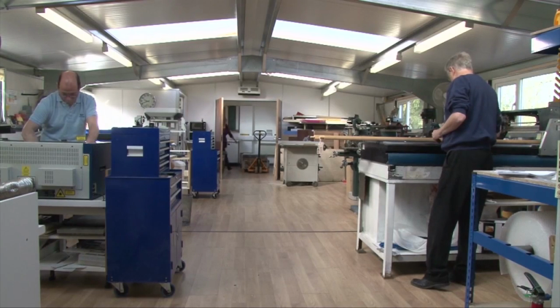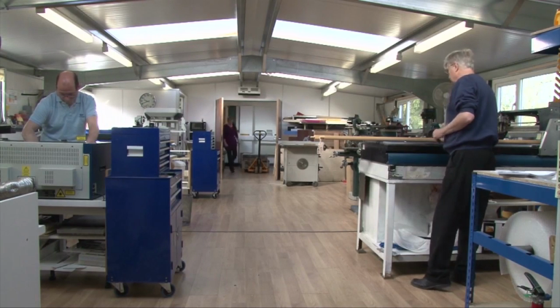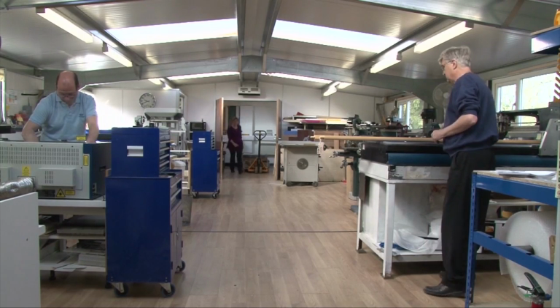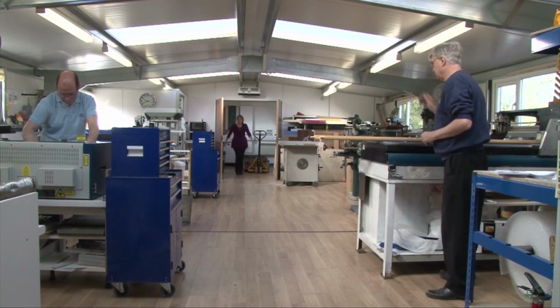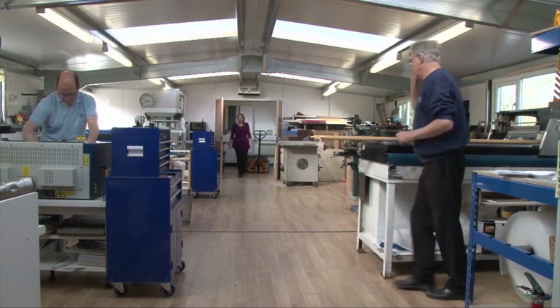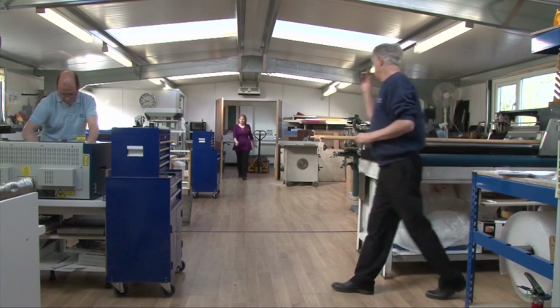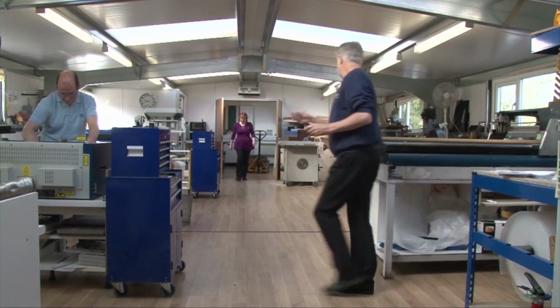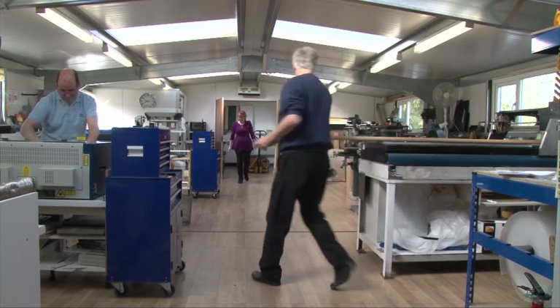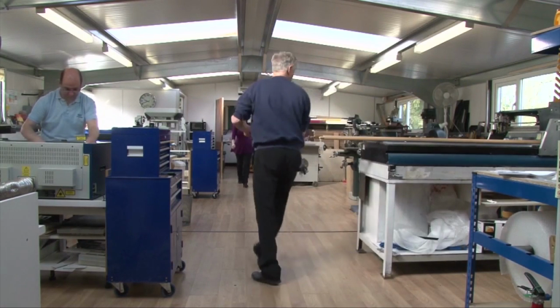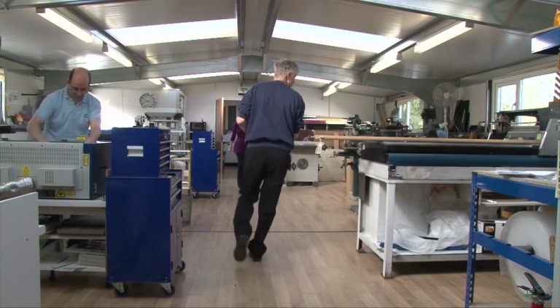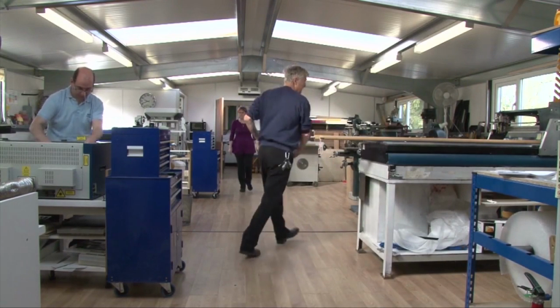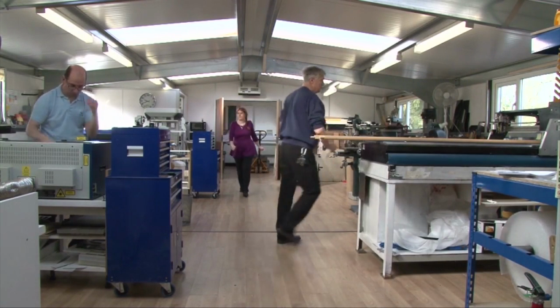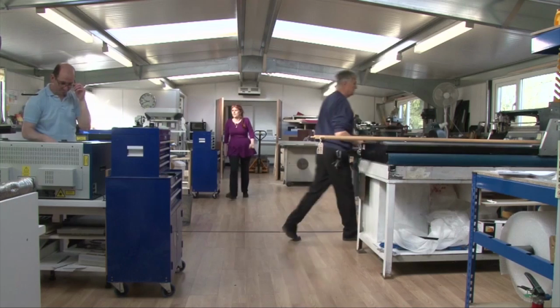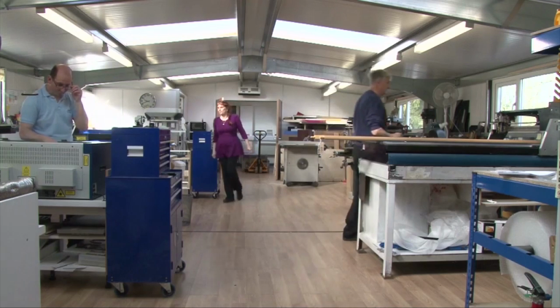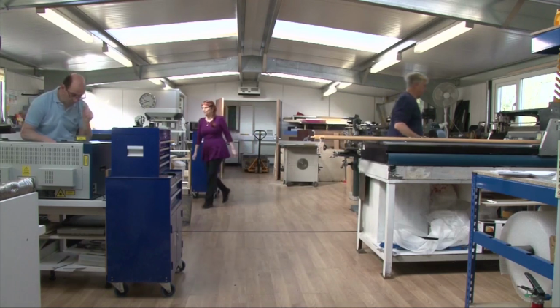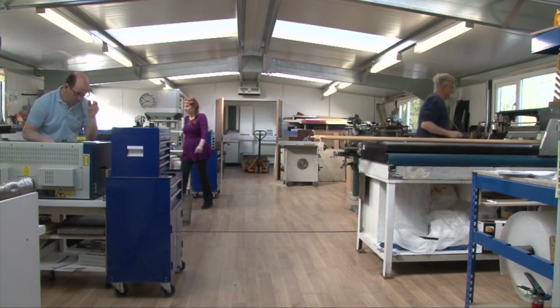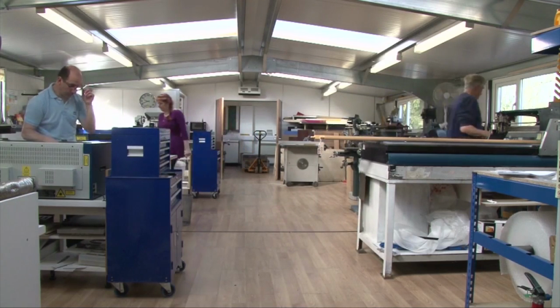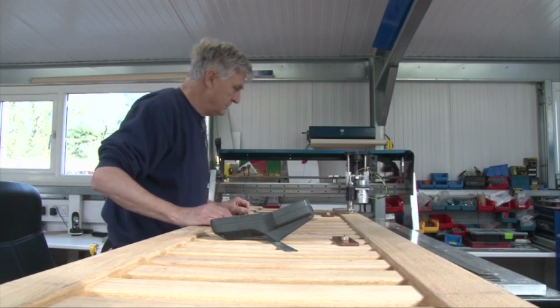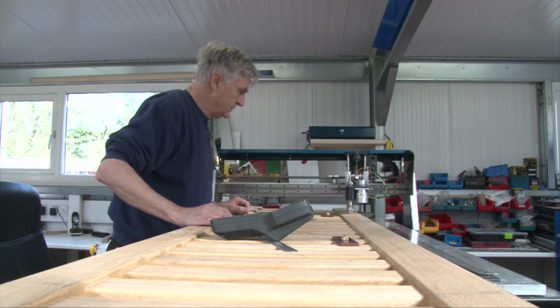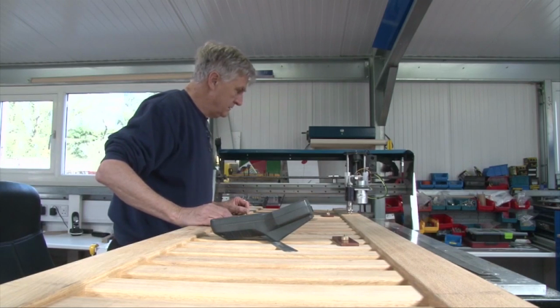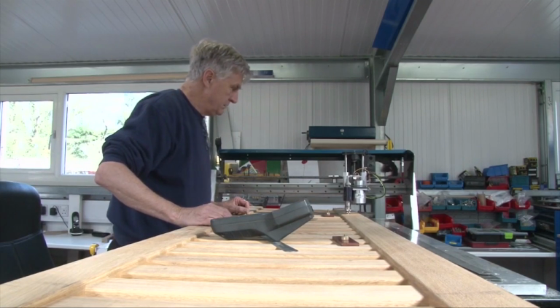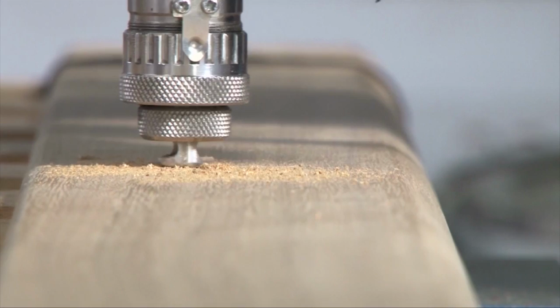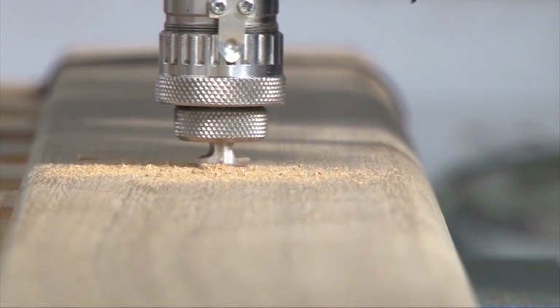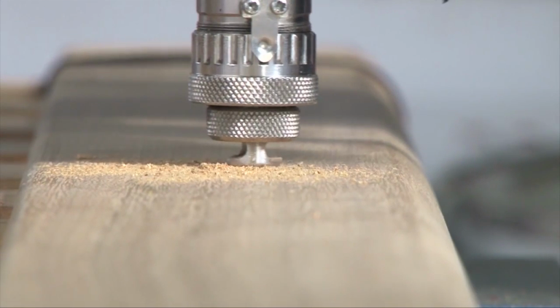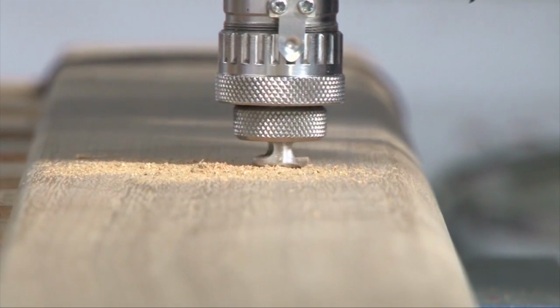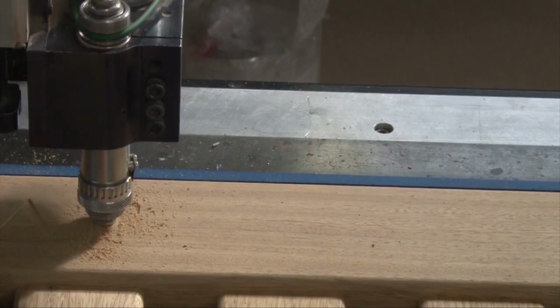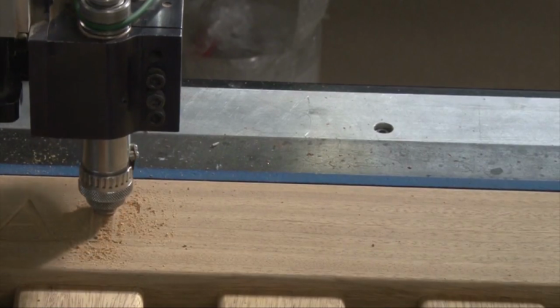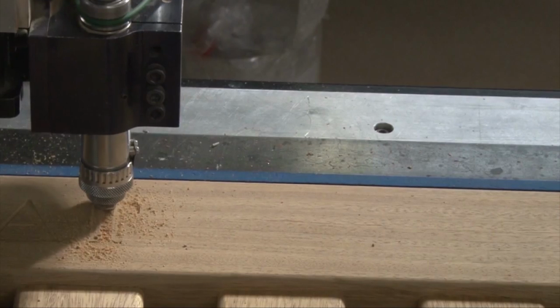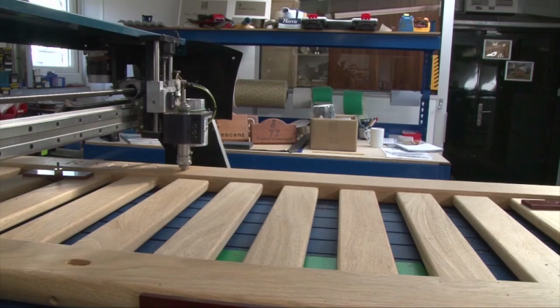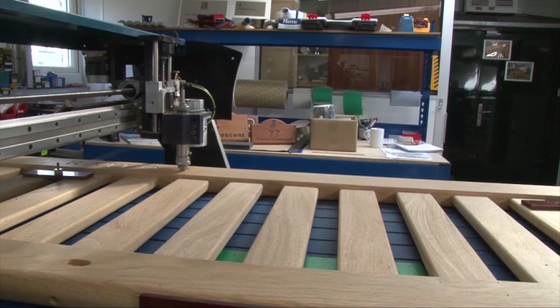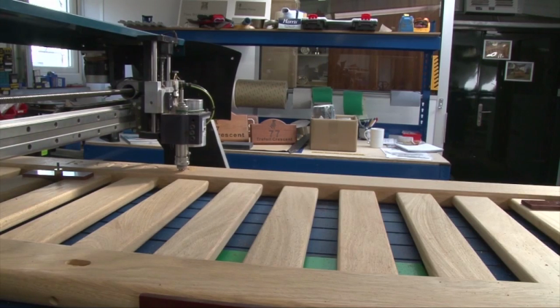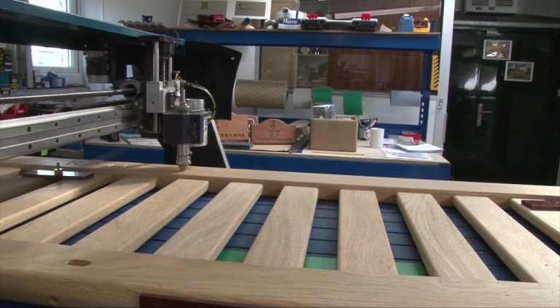Bay Engraving and Screen Printing has been established since 2005, but we have over 30 years experience engraving all types of materials for a wide range of industries and retail markets.